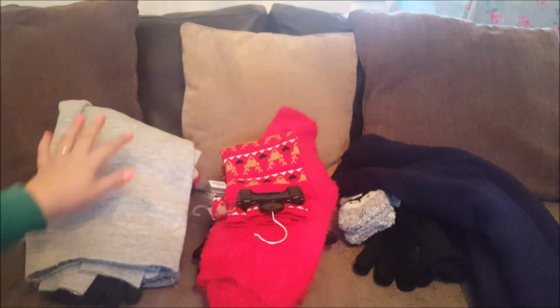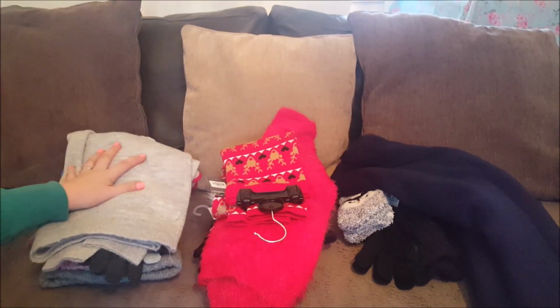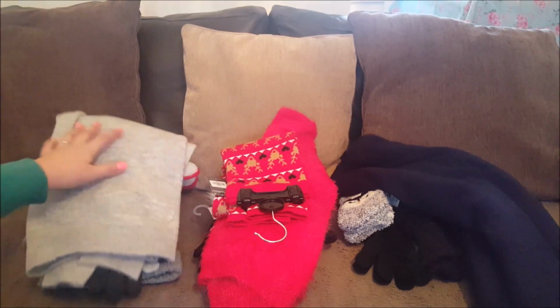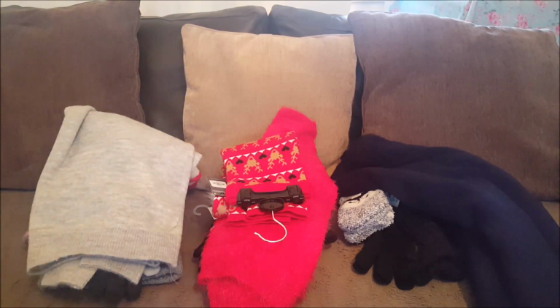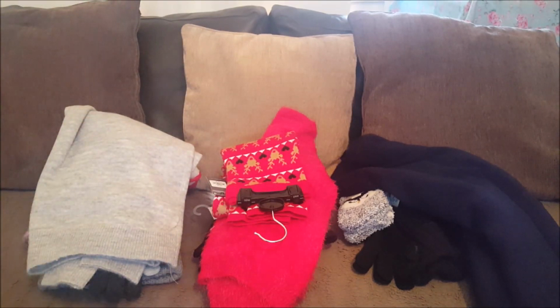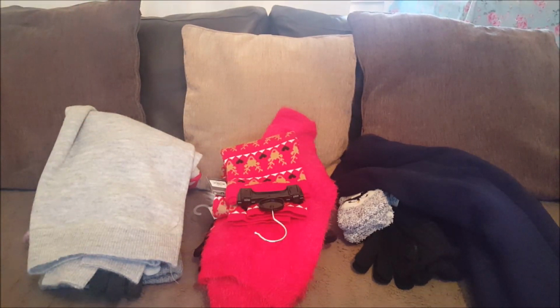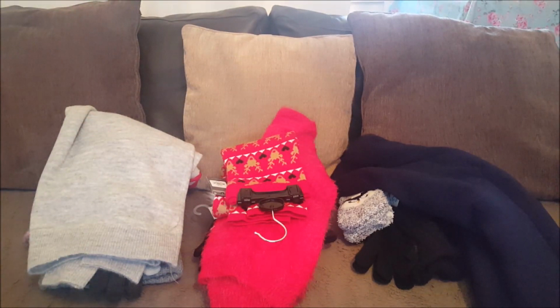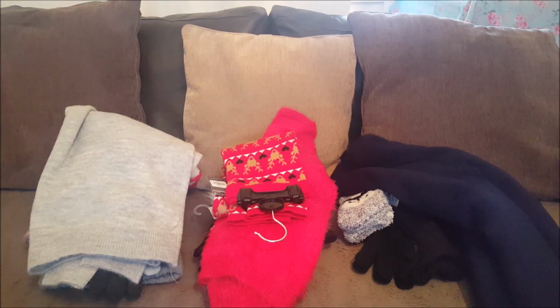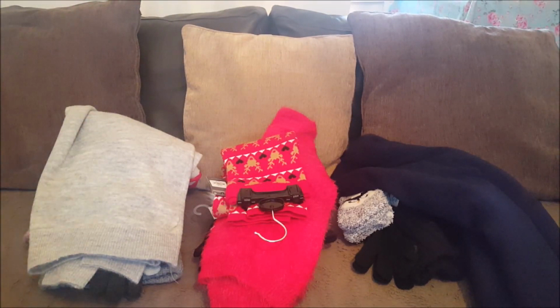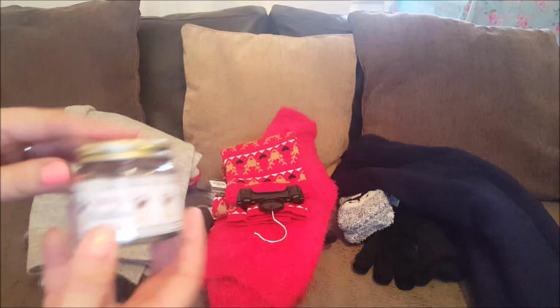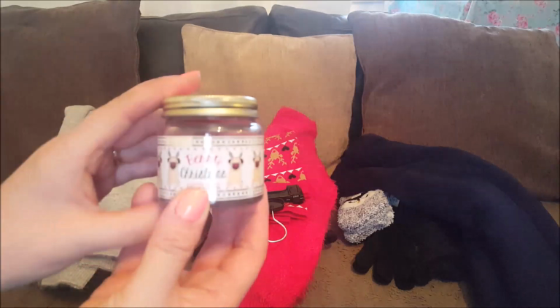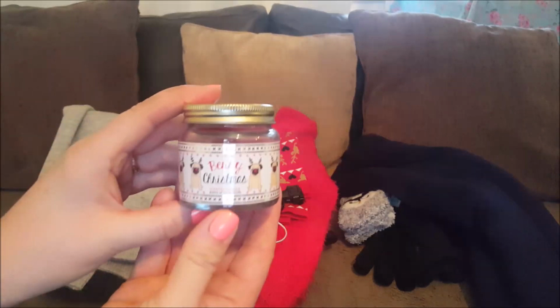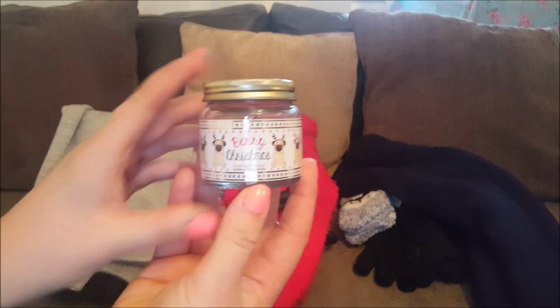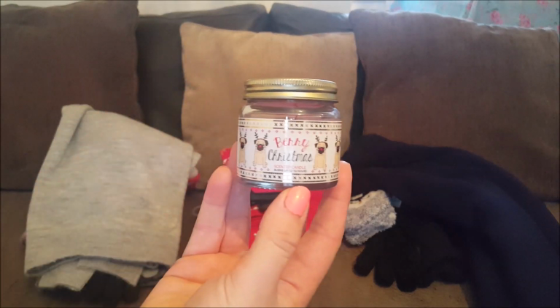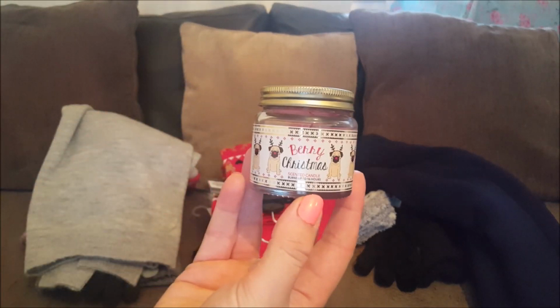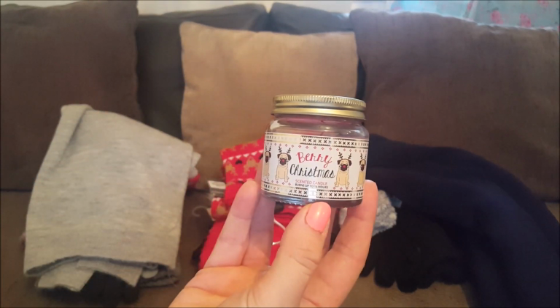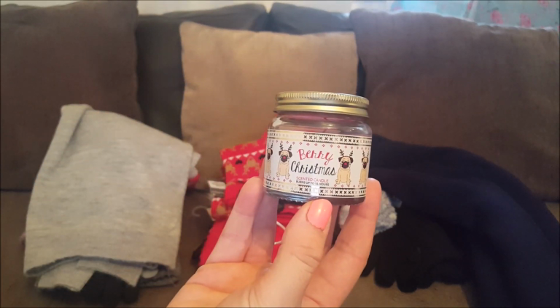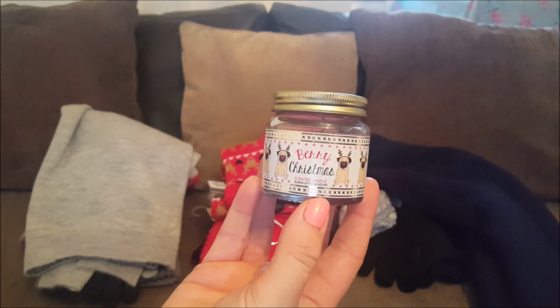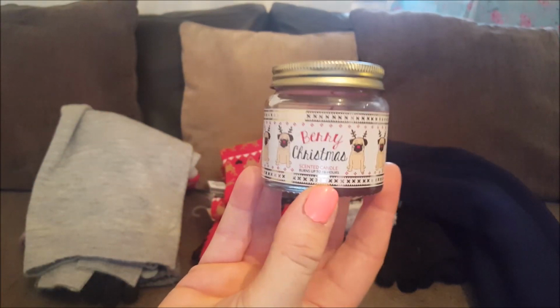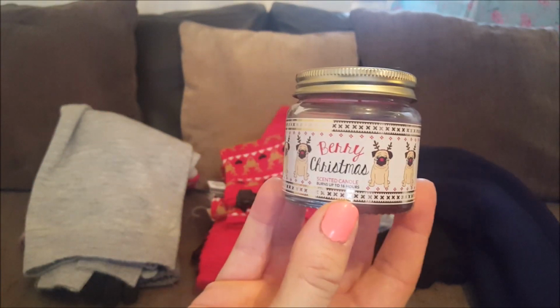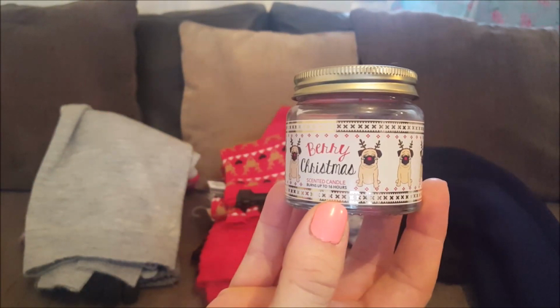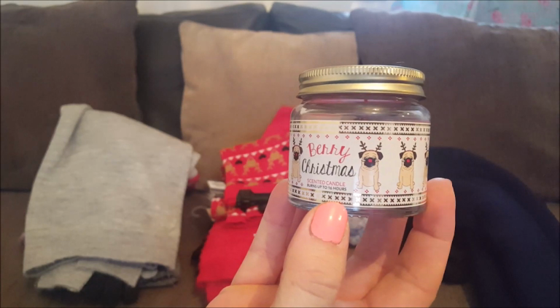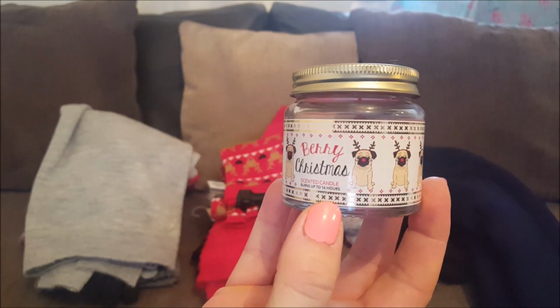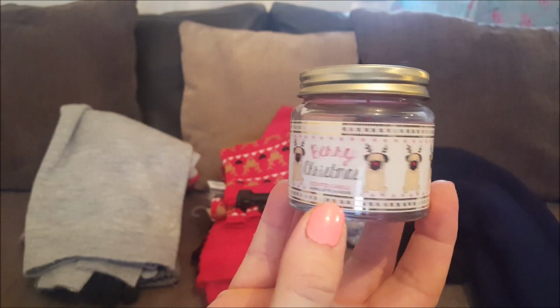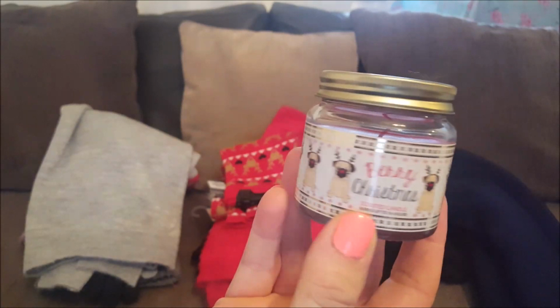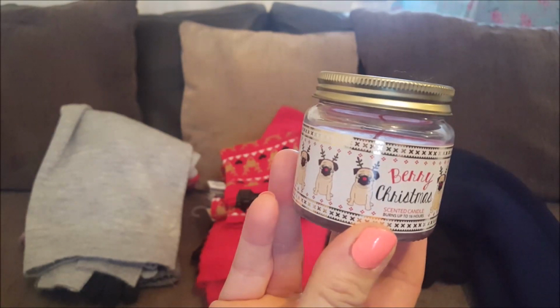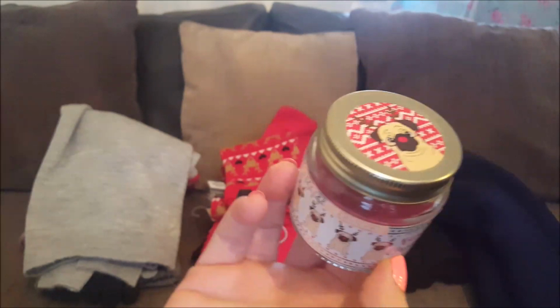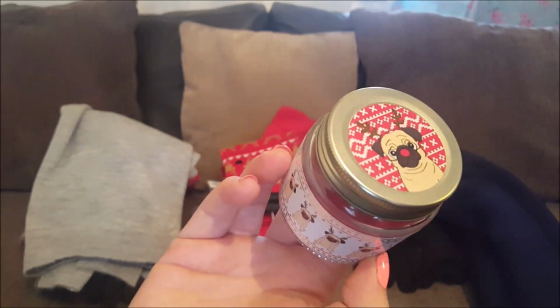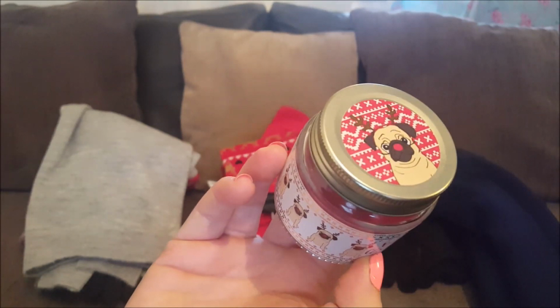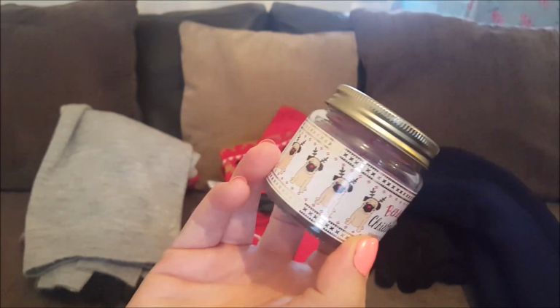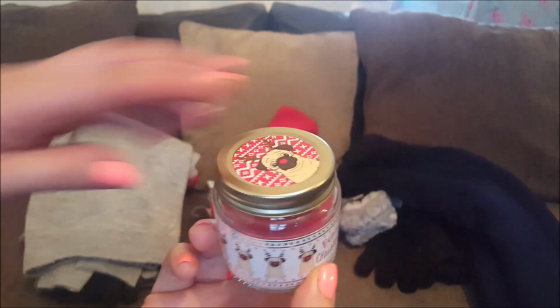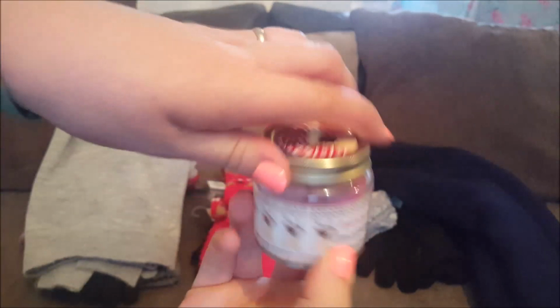That's the bits we got for the kids, but there is one more thing for Ebony - there's a little berry Christmas scented candle, and as you can see it's got a pug on it. She's got Bella the pug so she wanted that, and it was just a pound.